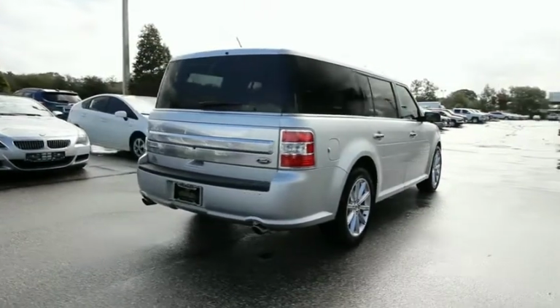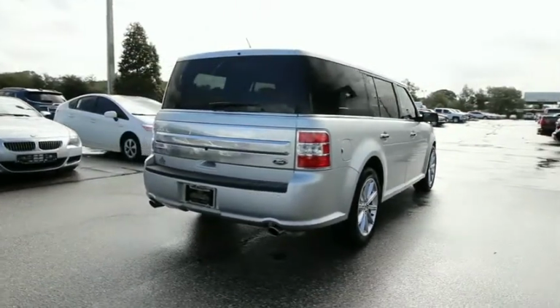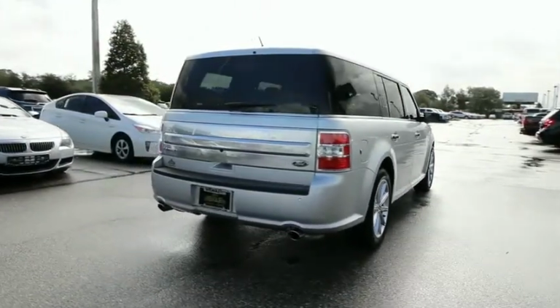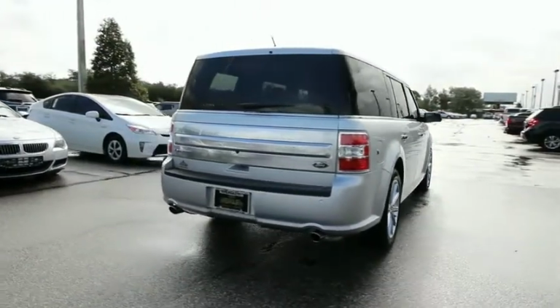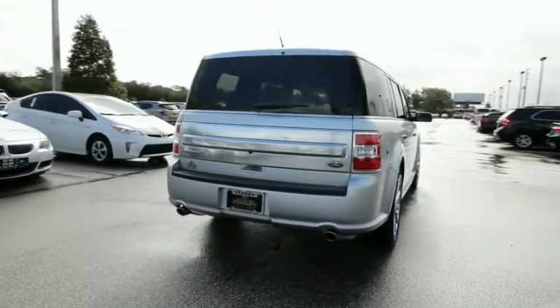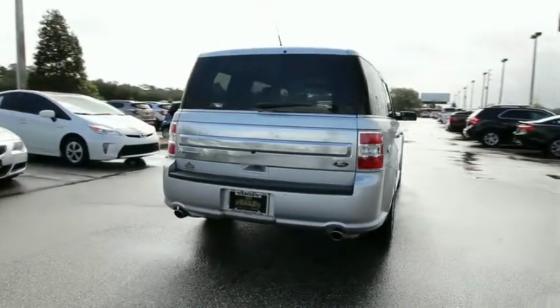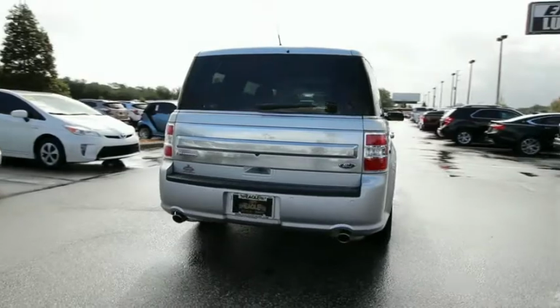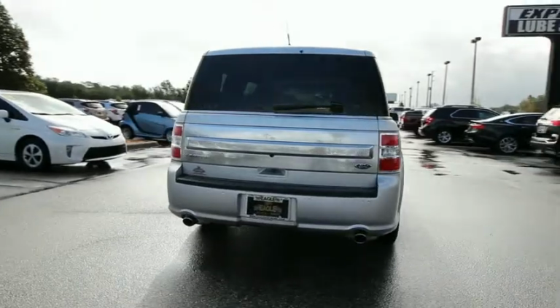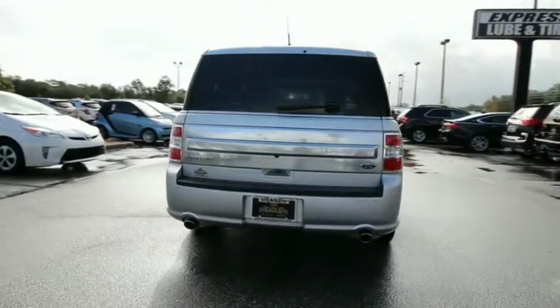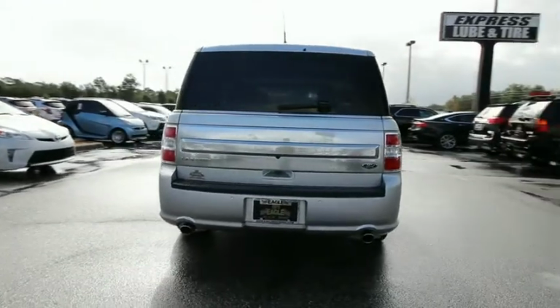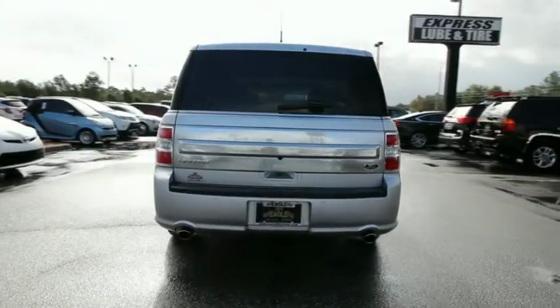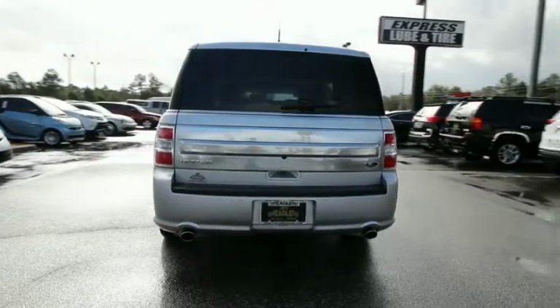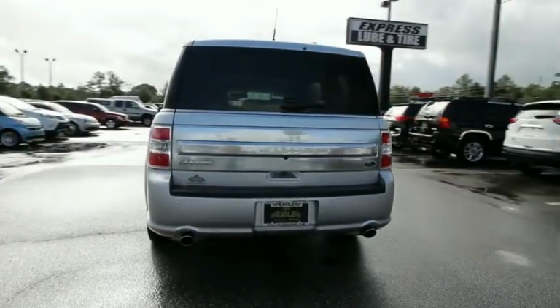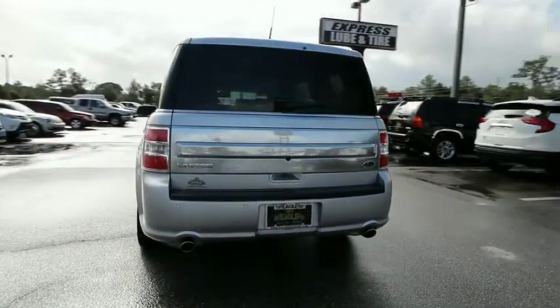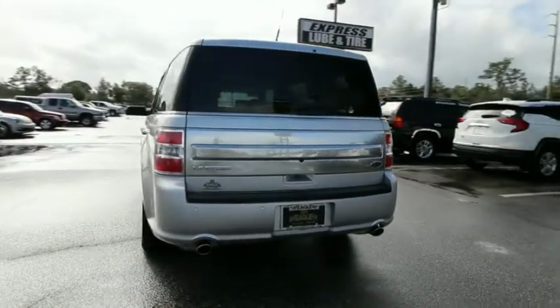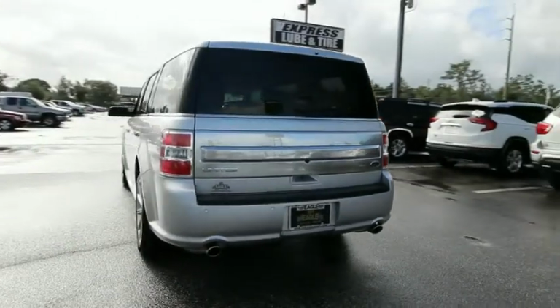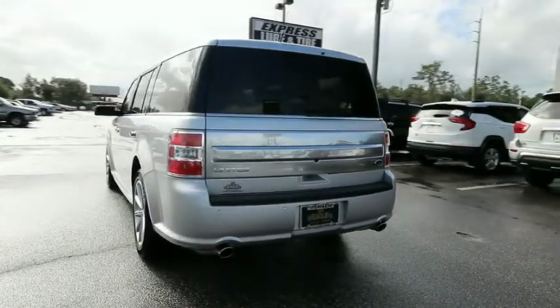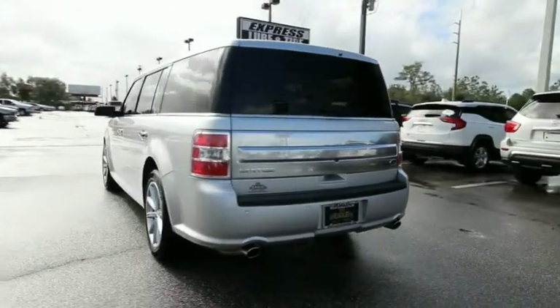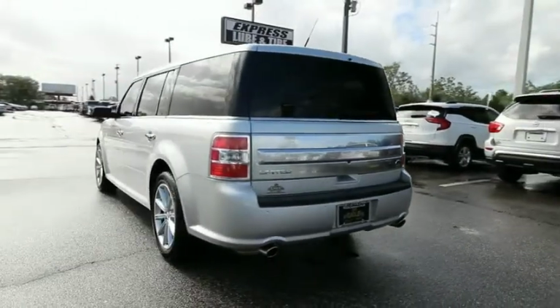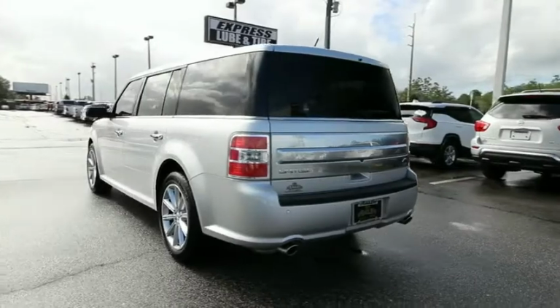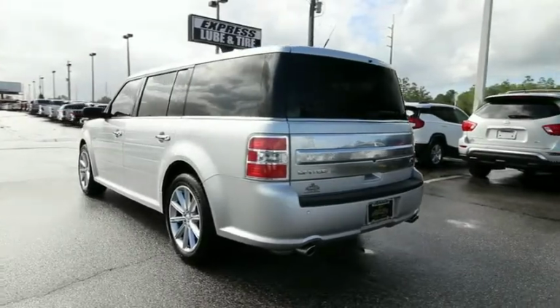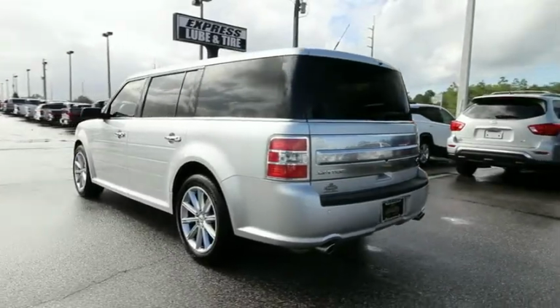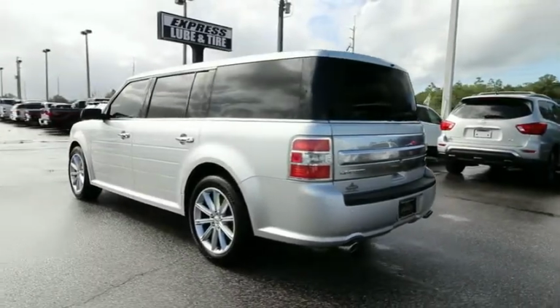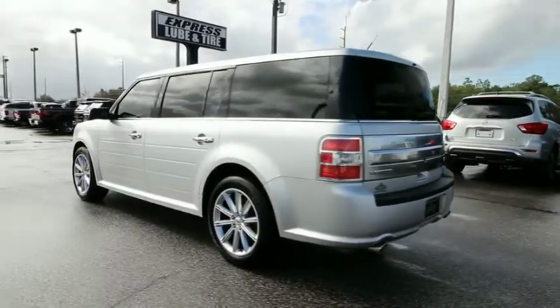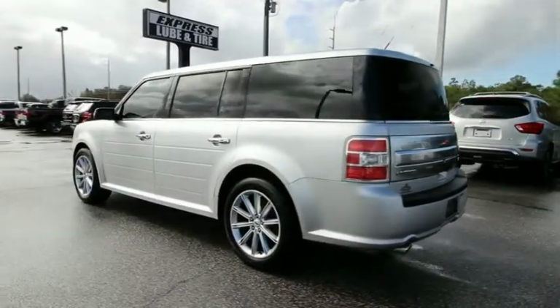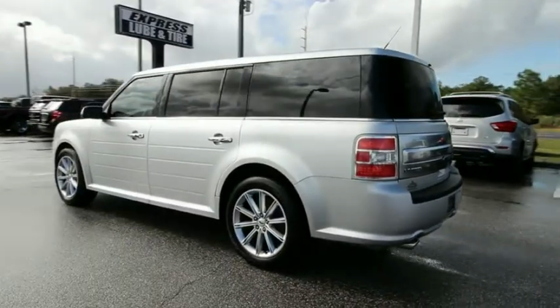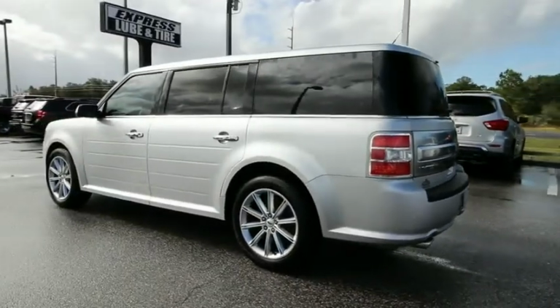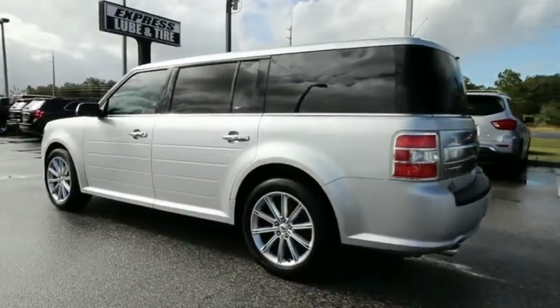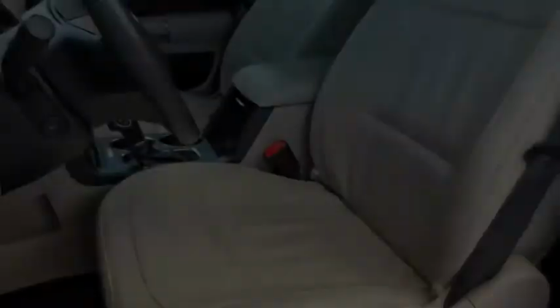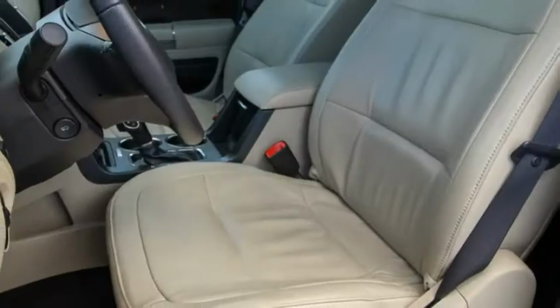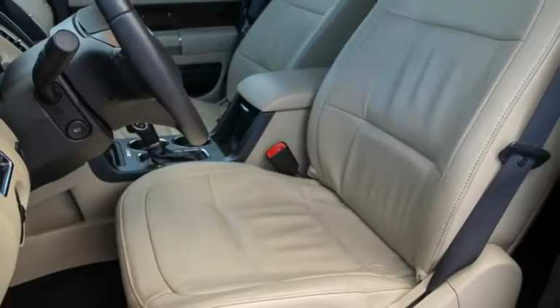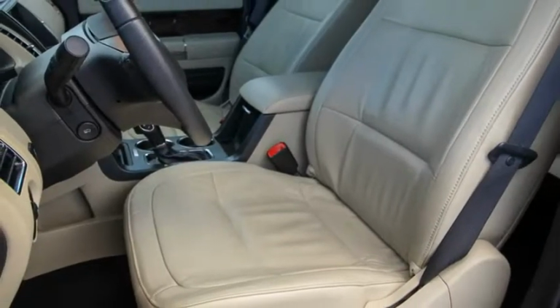Here are some of this vehicle's great options: power passenger seat, traction control, power liftgate, navigation system, dual airbags, leather-wrapped steering wheel, power steering, alloy wheels, four-wheel disc brakes.